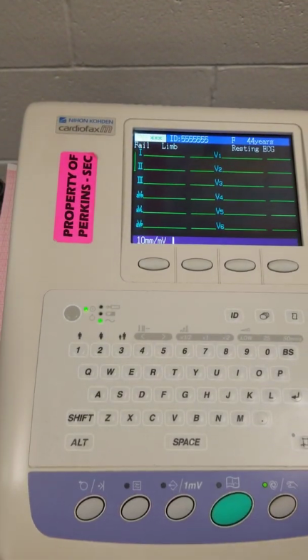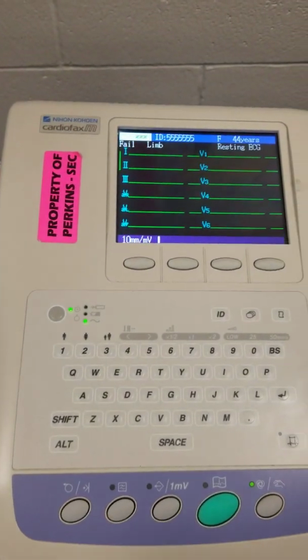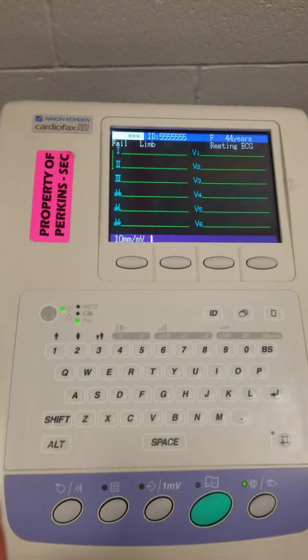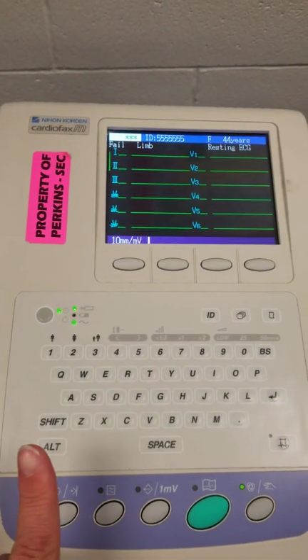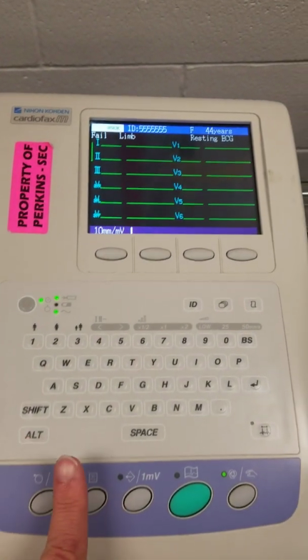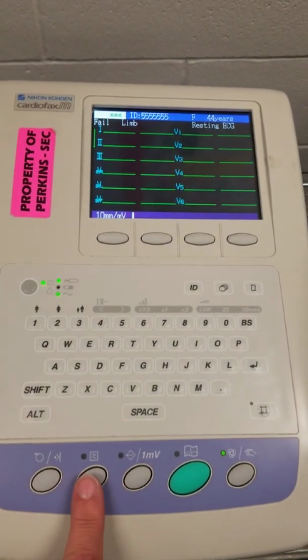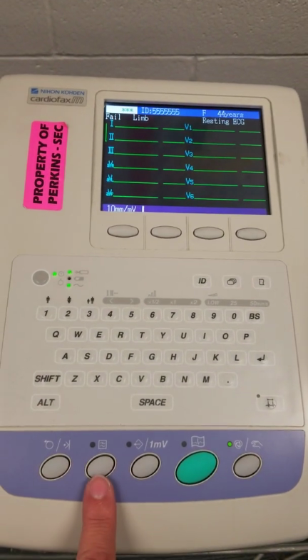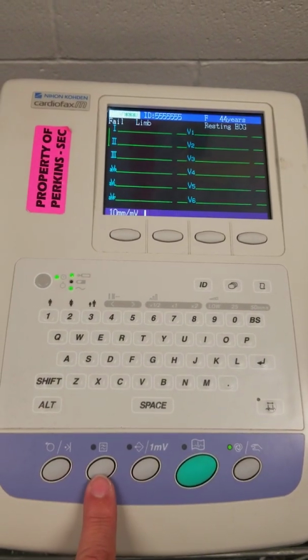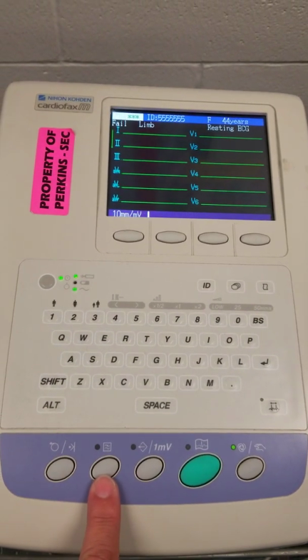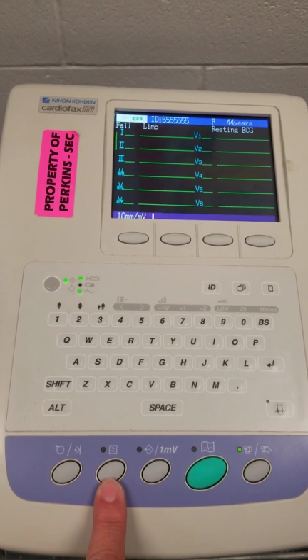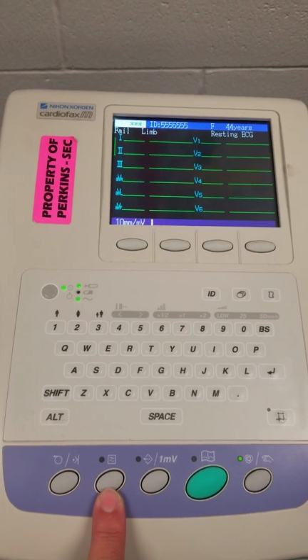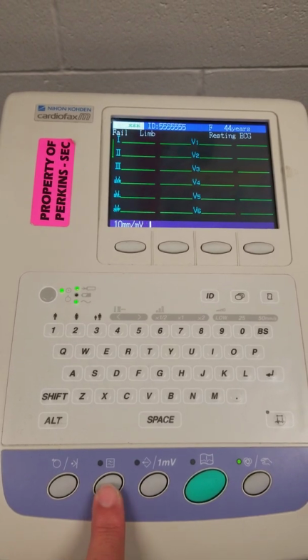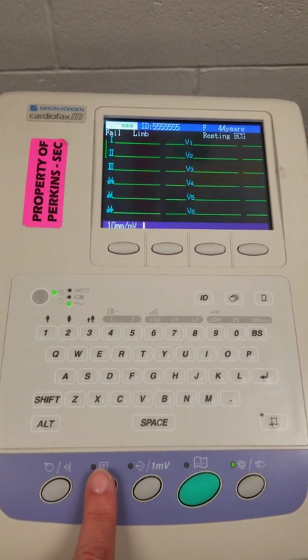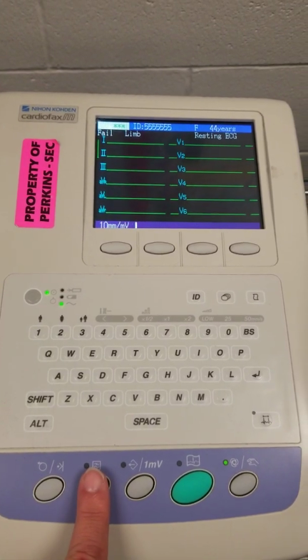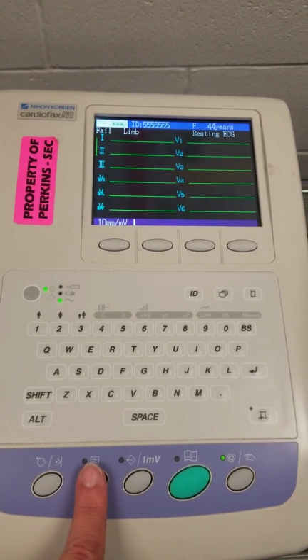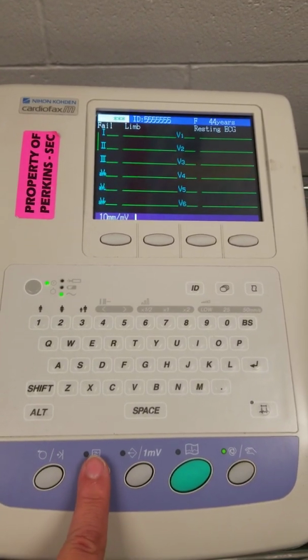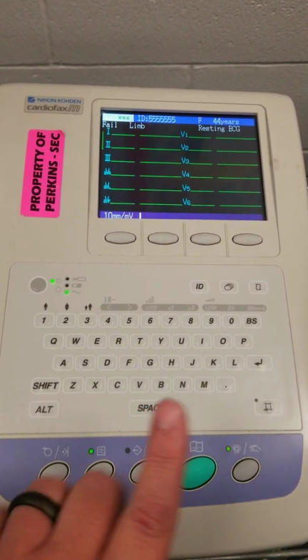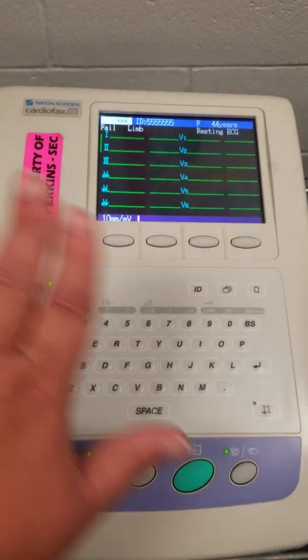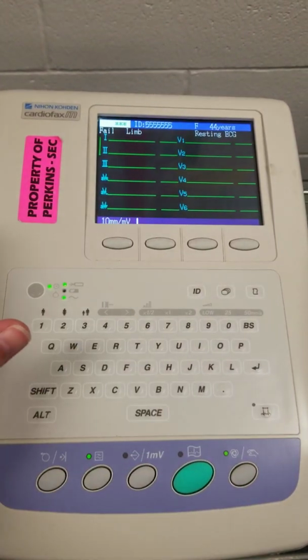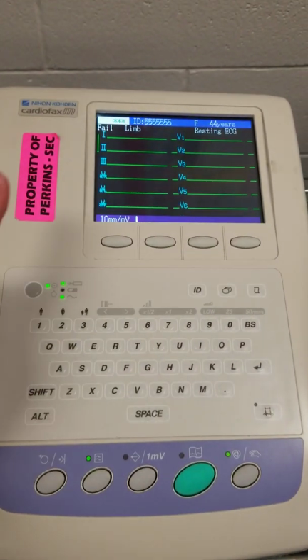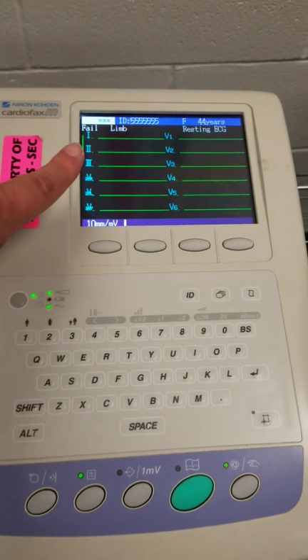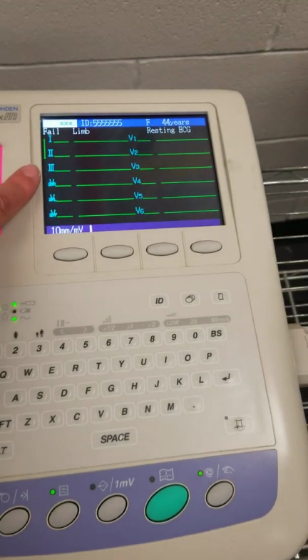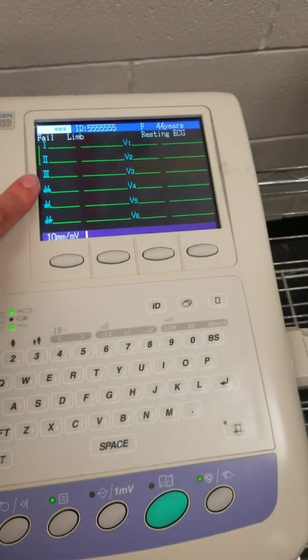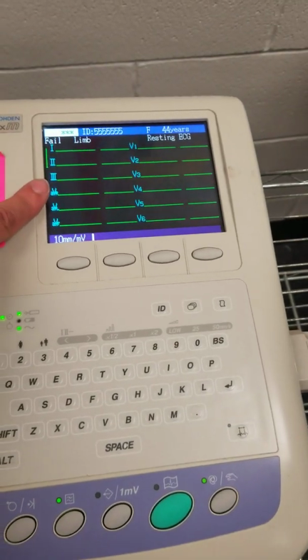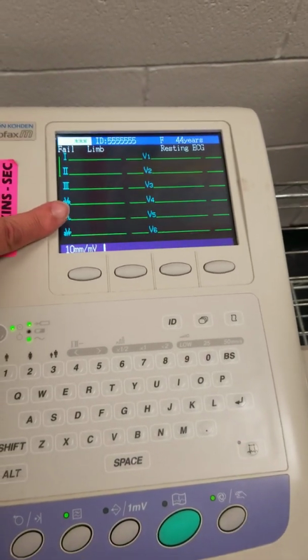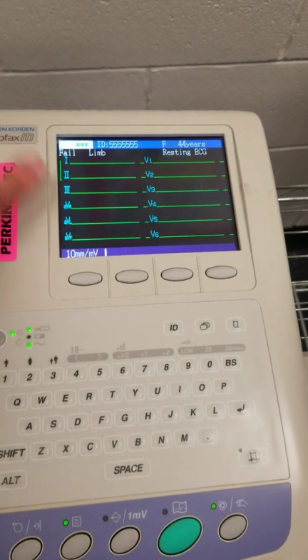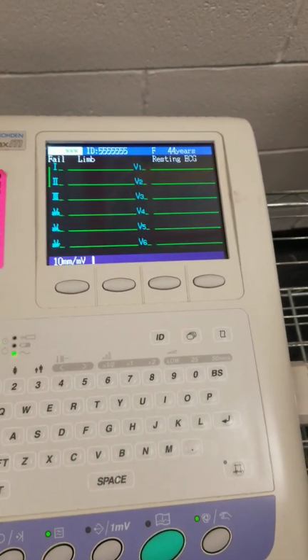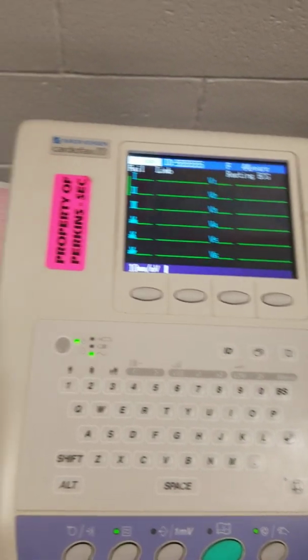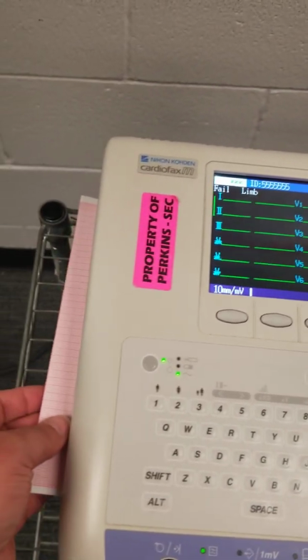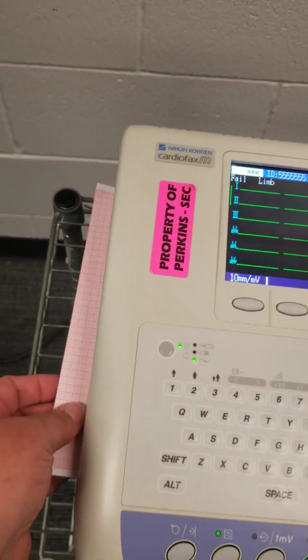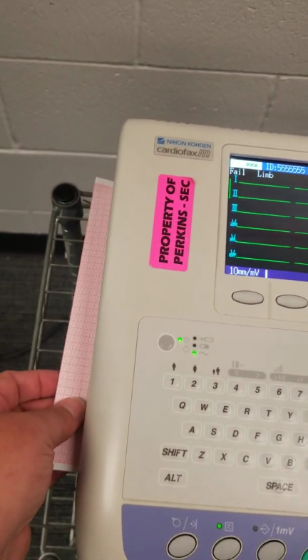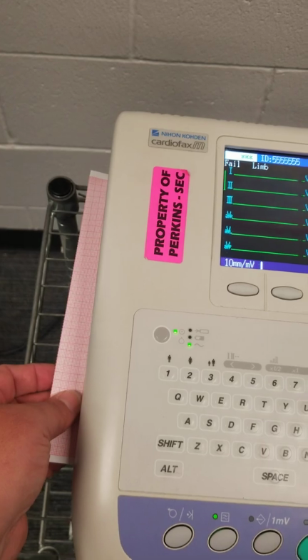When you go to print it, you're going to hit this button first — this is the filter button. This filter button allows us to get rid of any of the artifact. It will not correct what I see on the screen here, but it will correct what prints out.